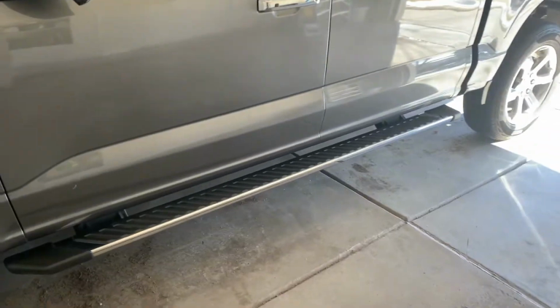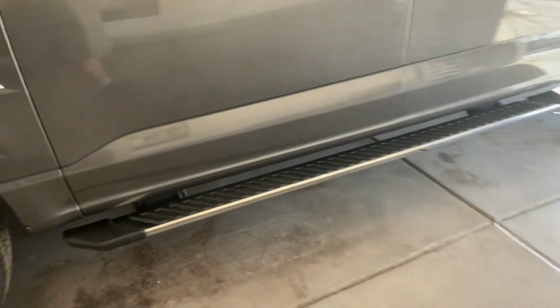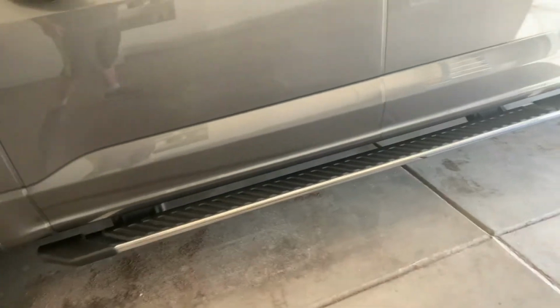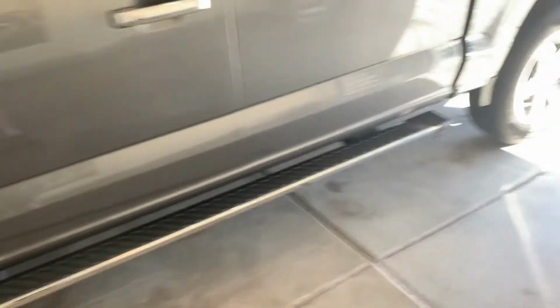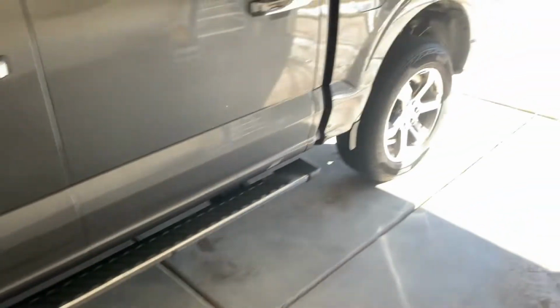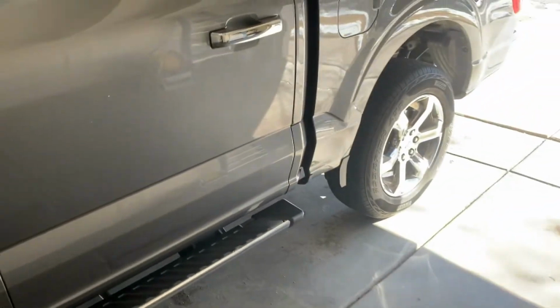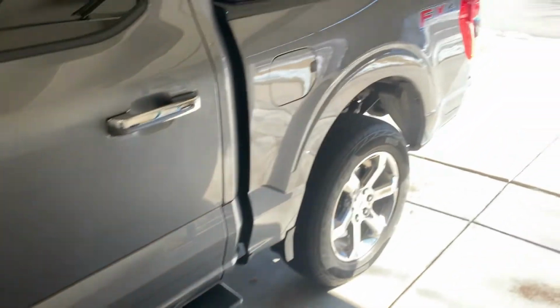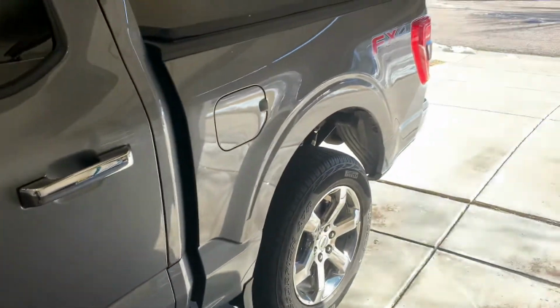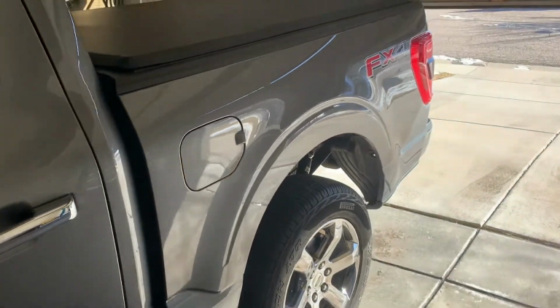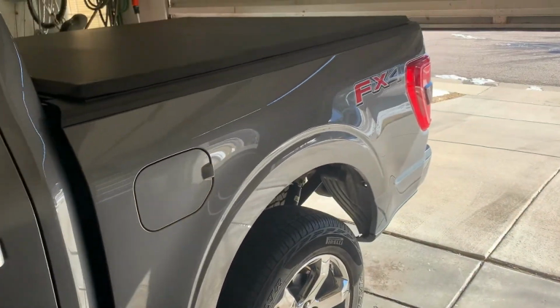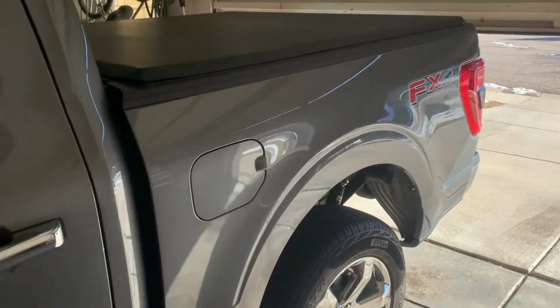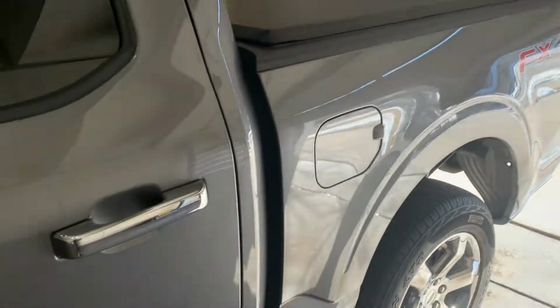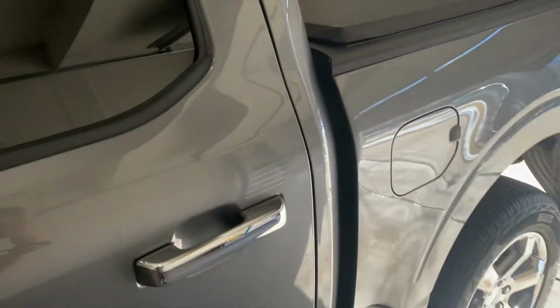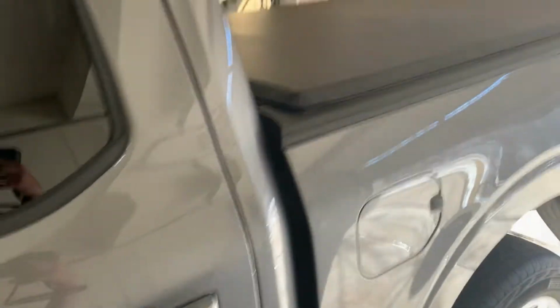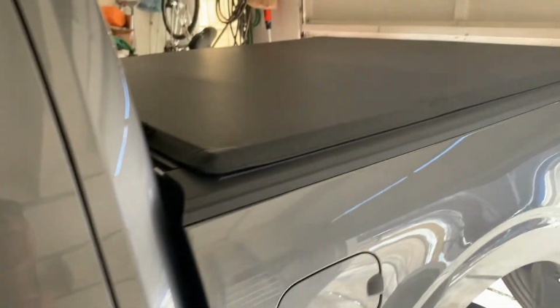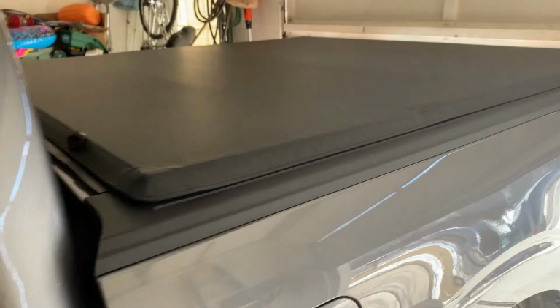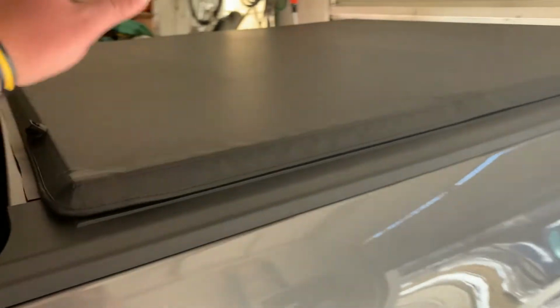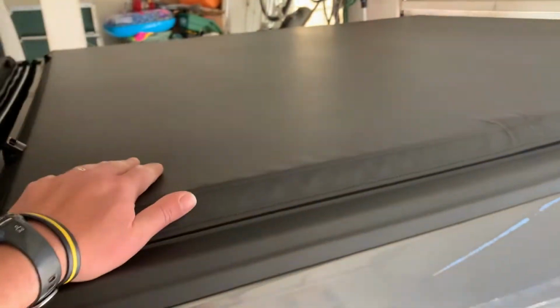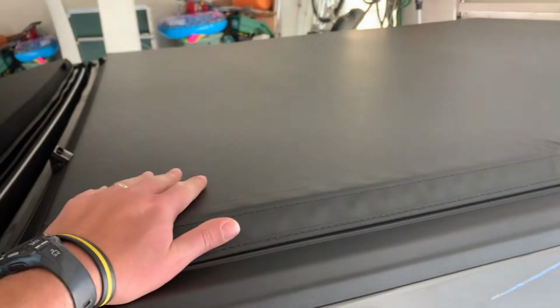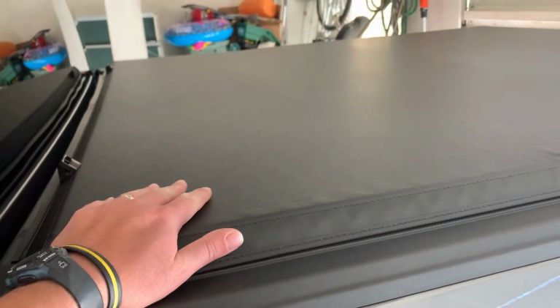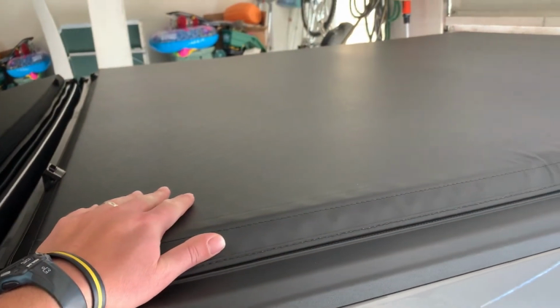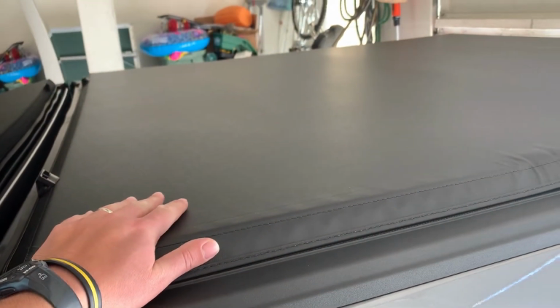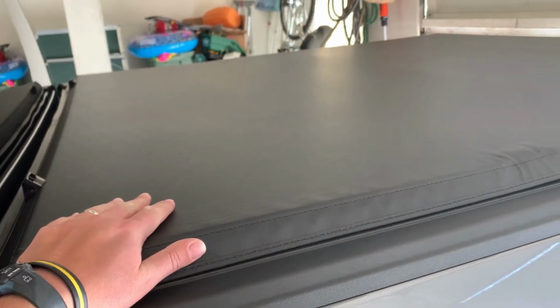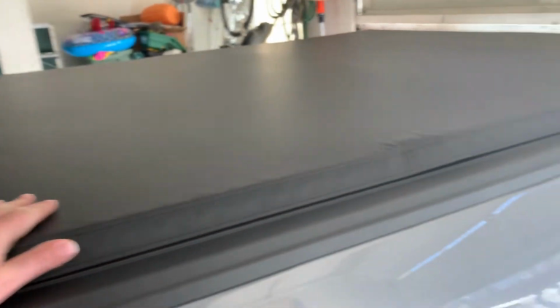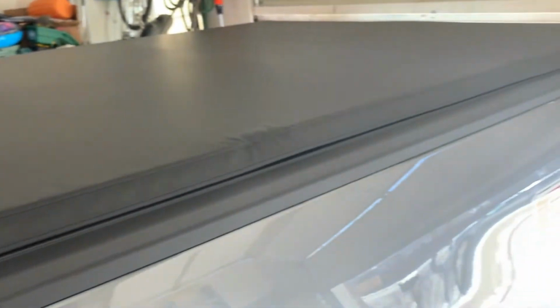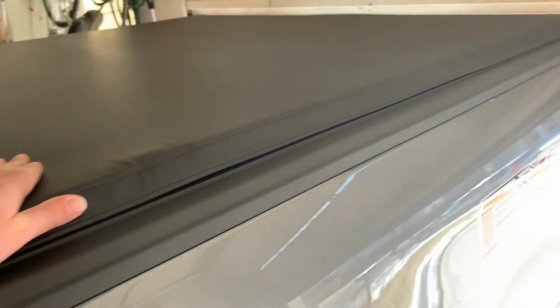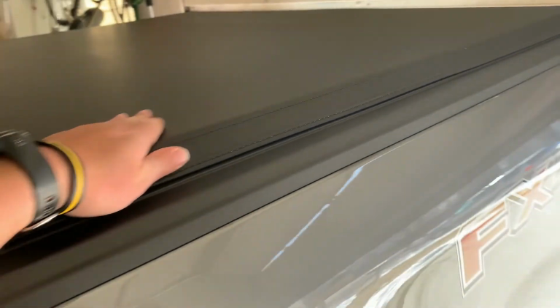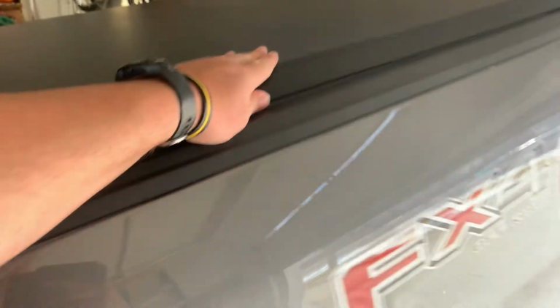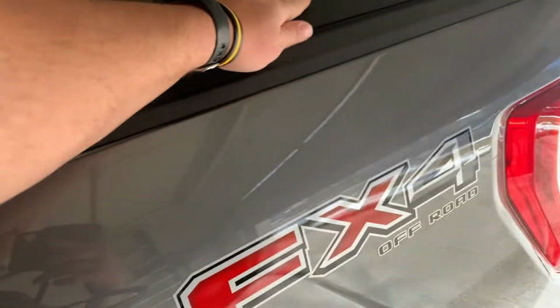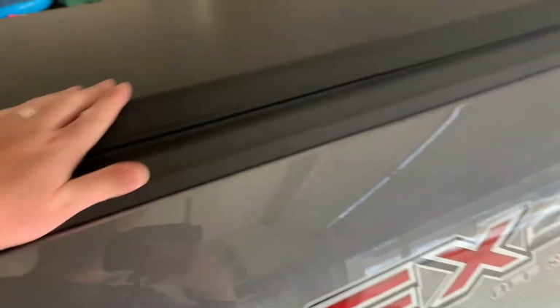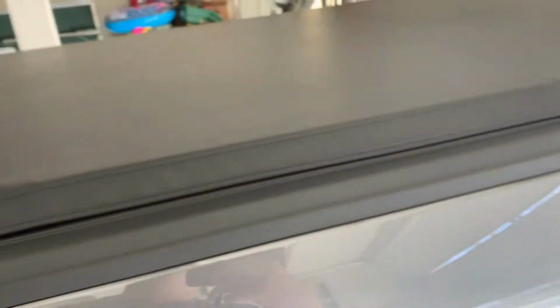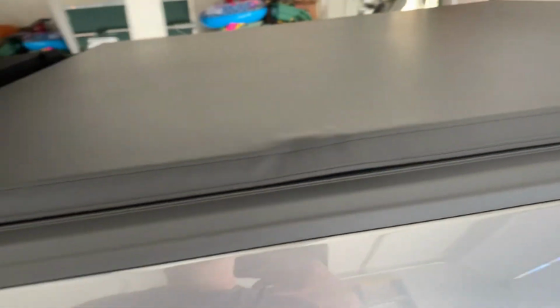It's got the running boards. It is the FX4 Off-Road. I did upgrade to a soft tonneau cover — pretty nice. It is a Tyger, and it was about $250 off Amazon.